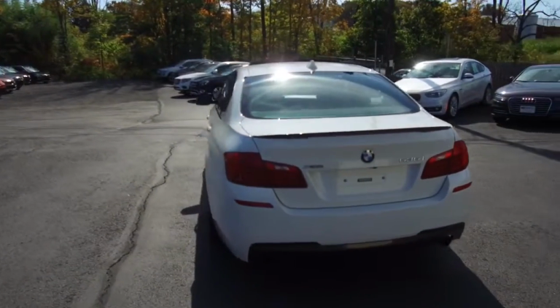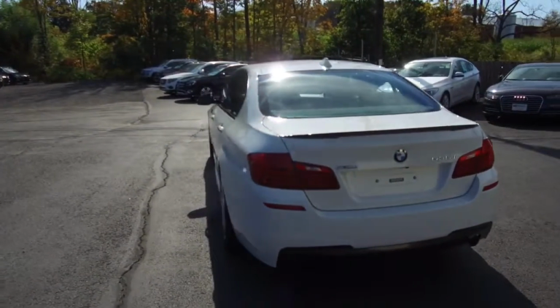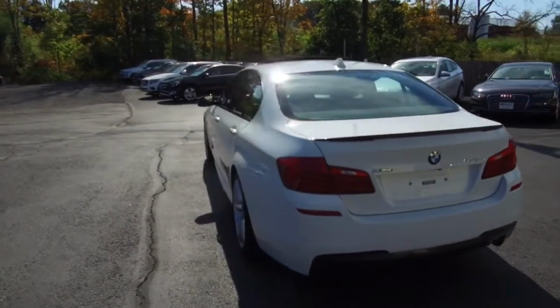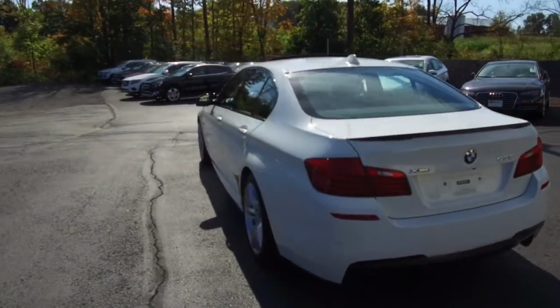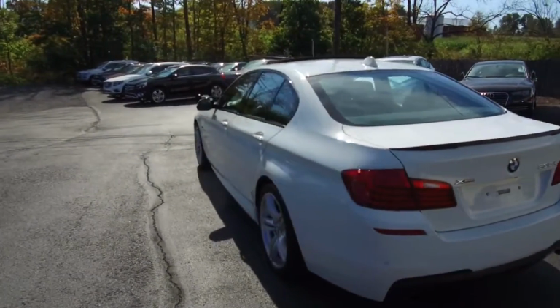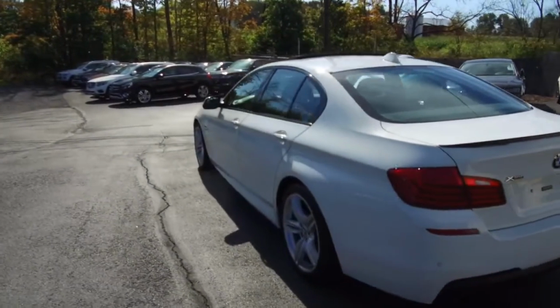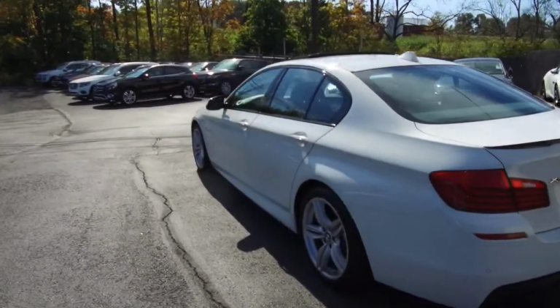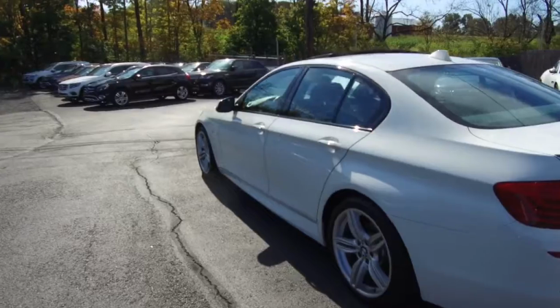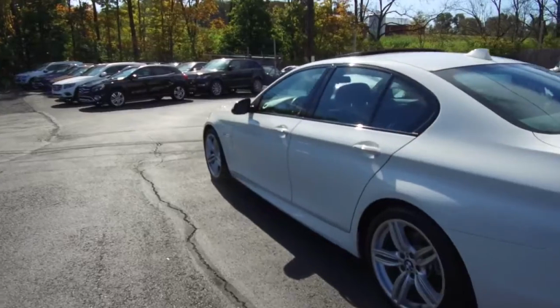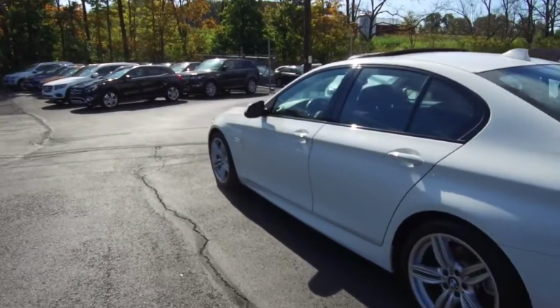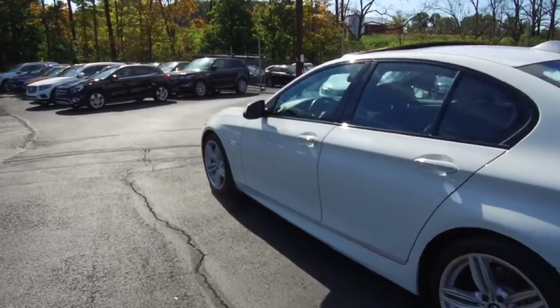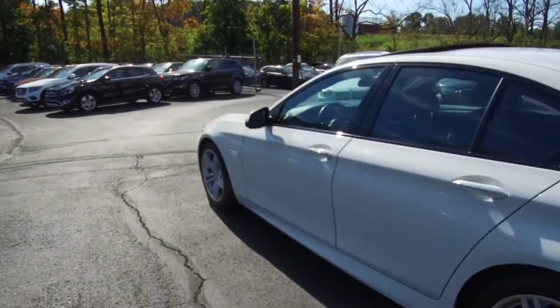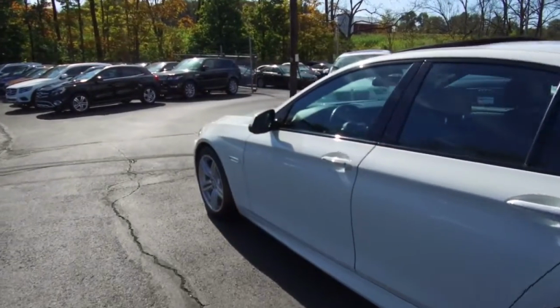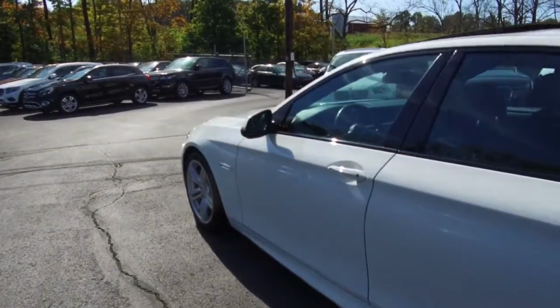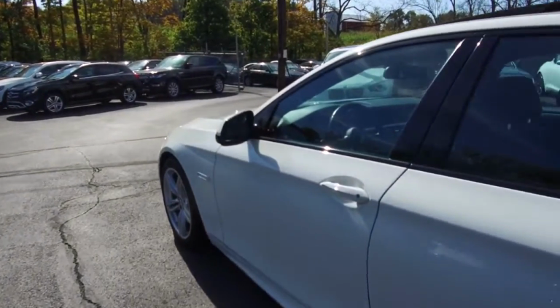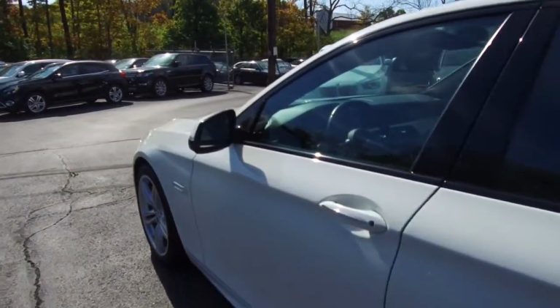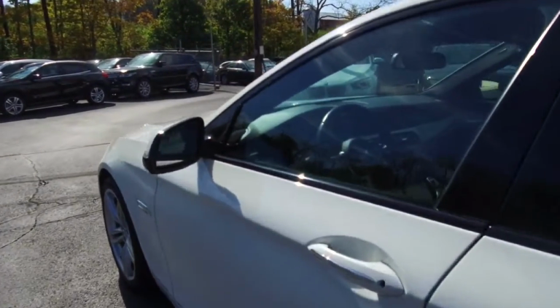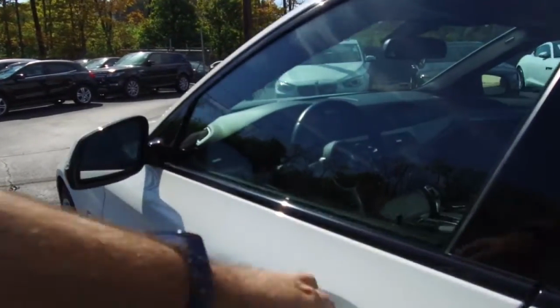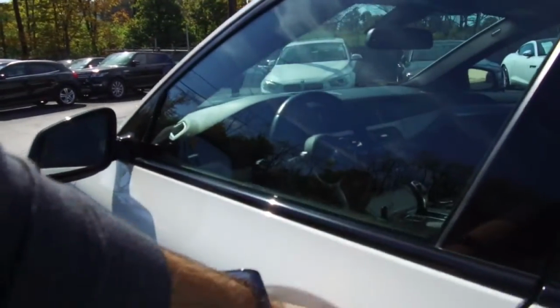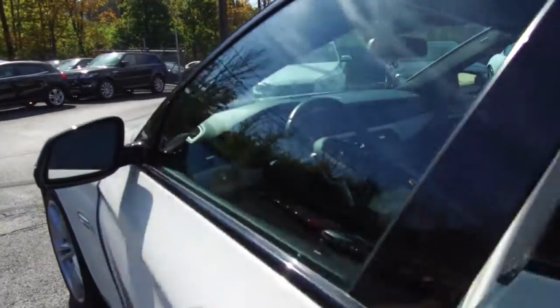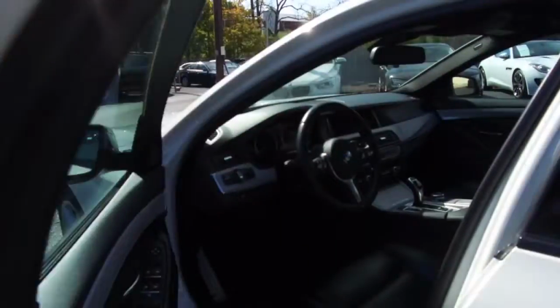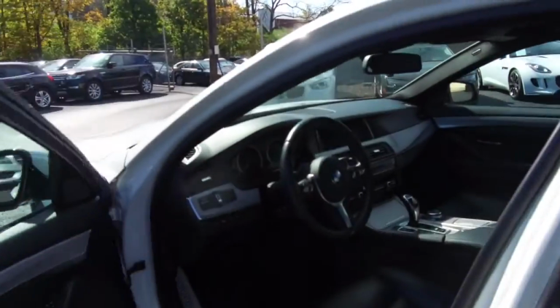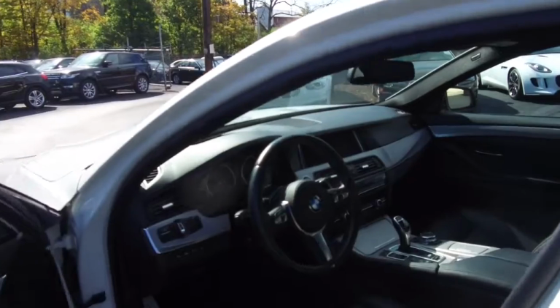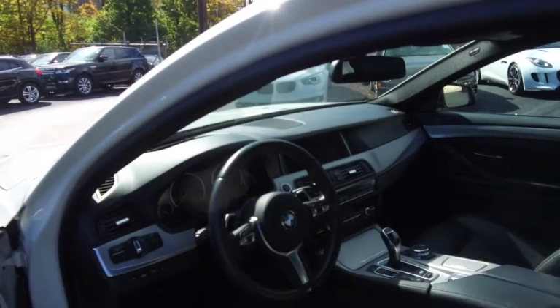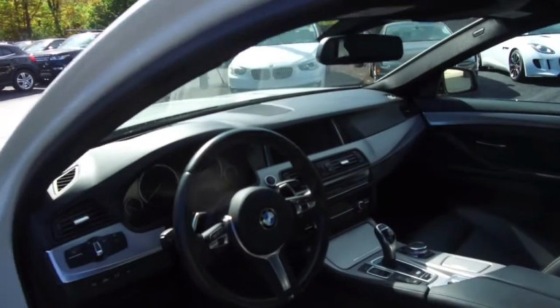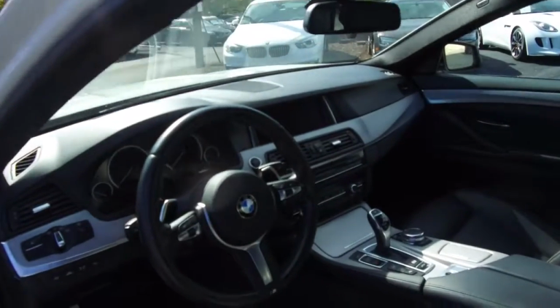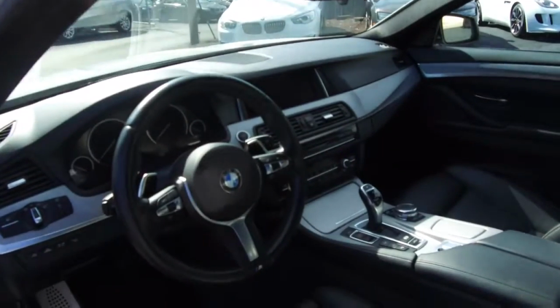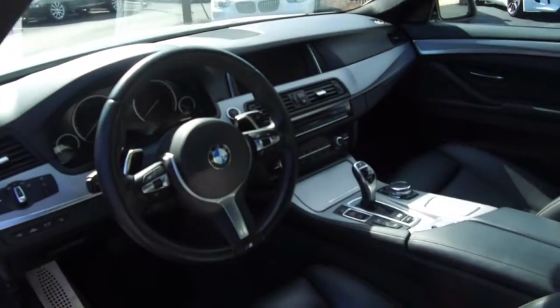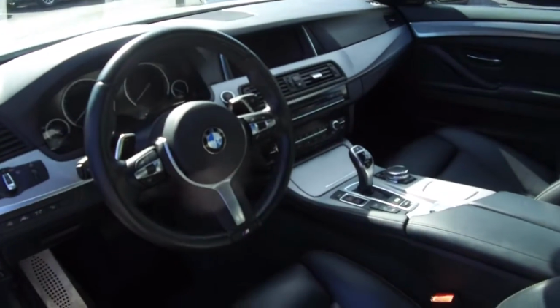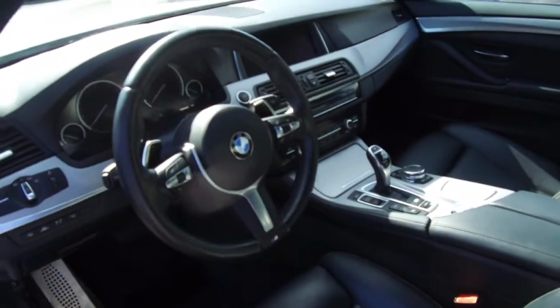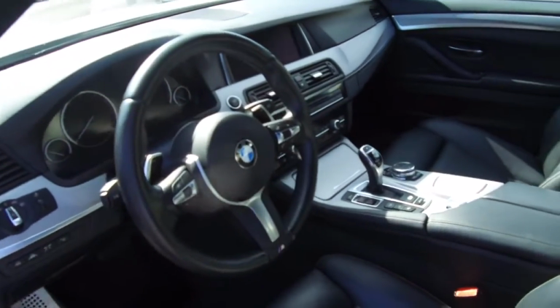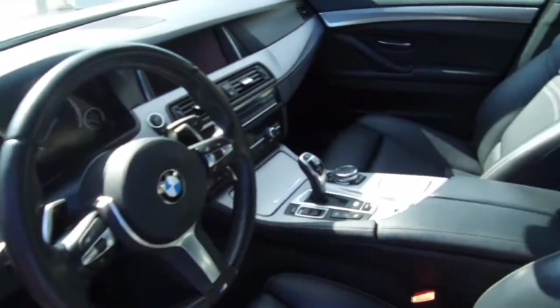A couple of features of this one include blind spot monitoring, heads-up display, and Harman Kardon audio. As we go through the interior, you'll see a large display for the navigation system and backup camera.